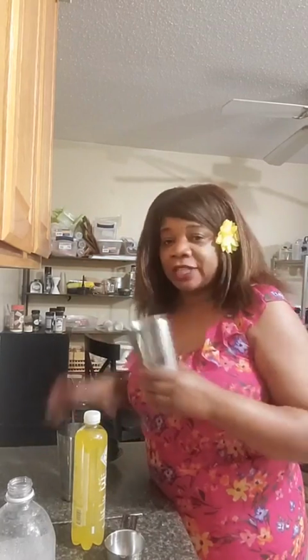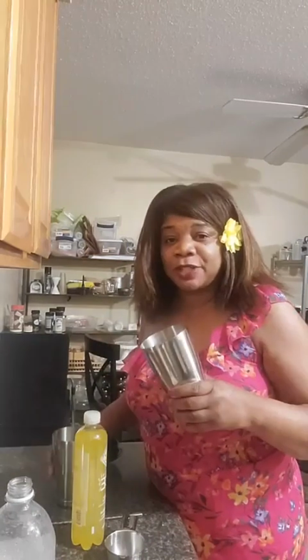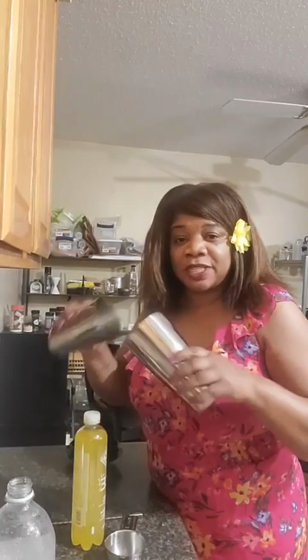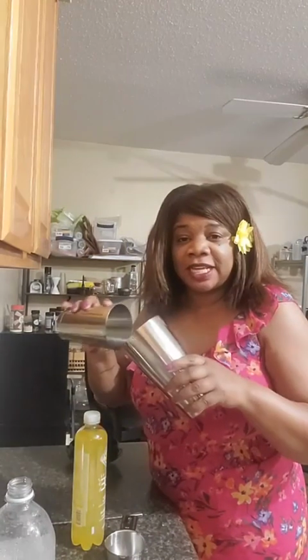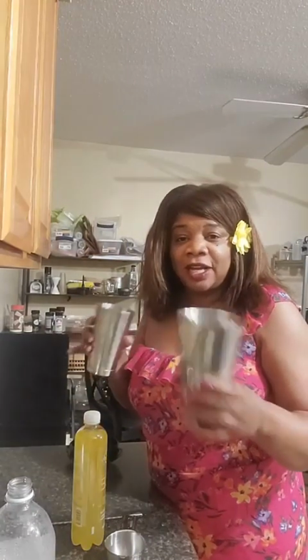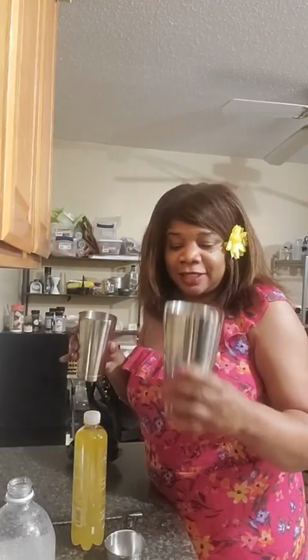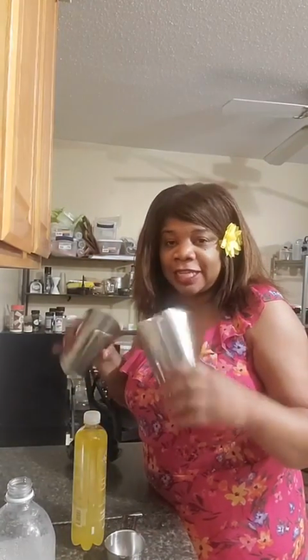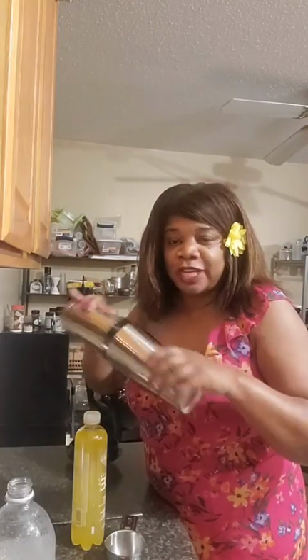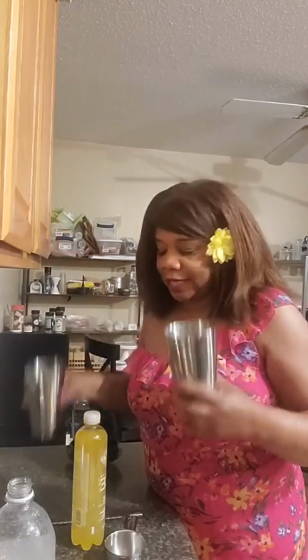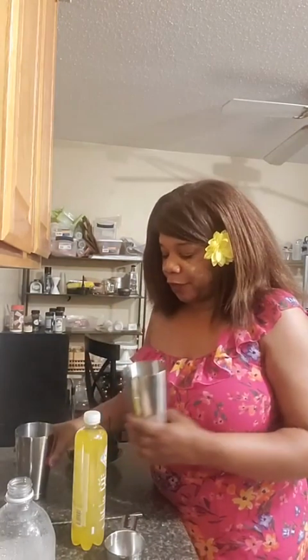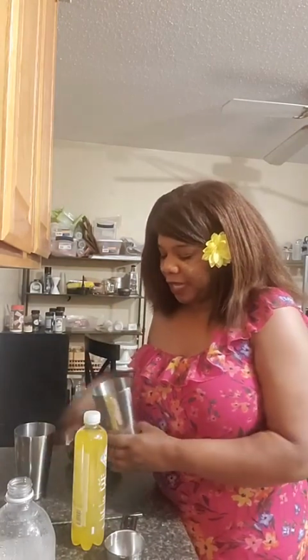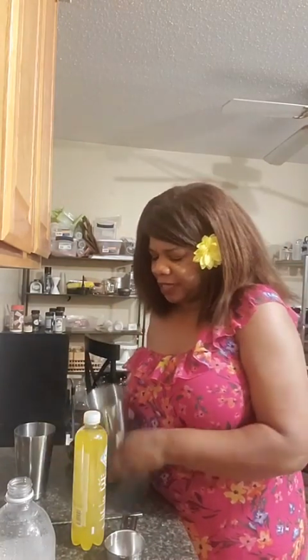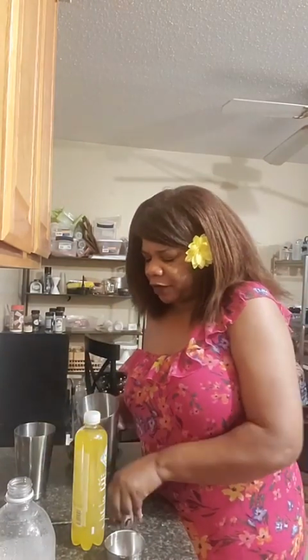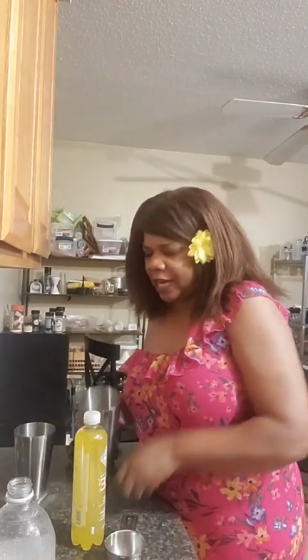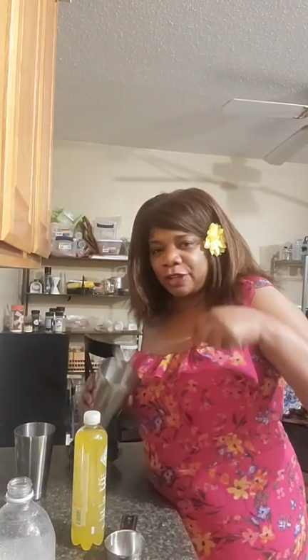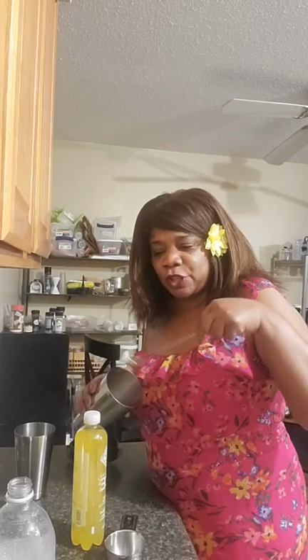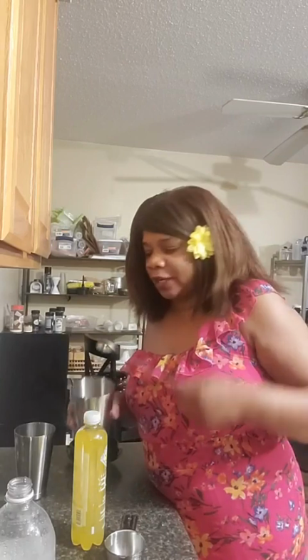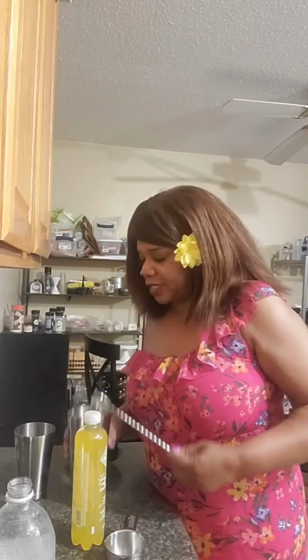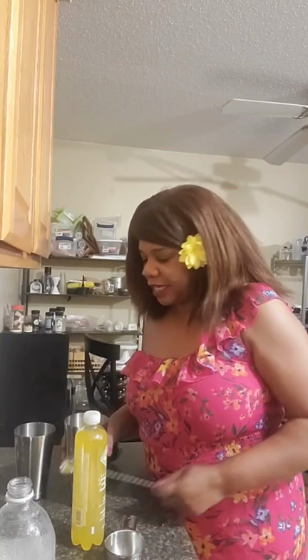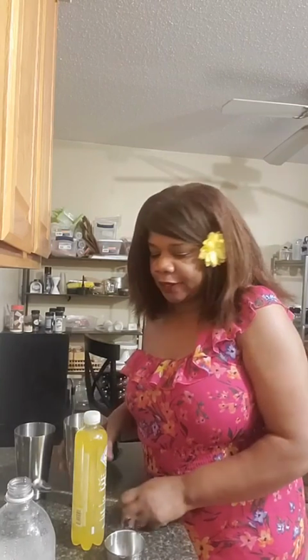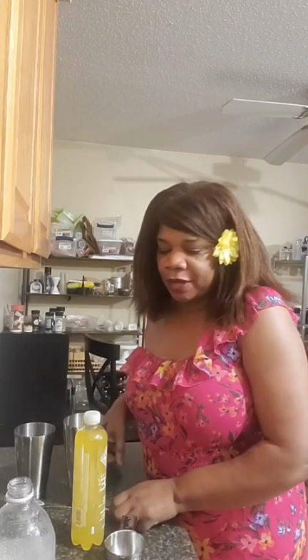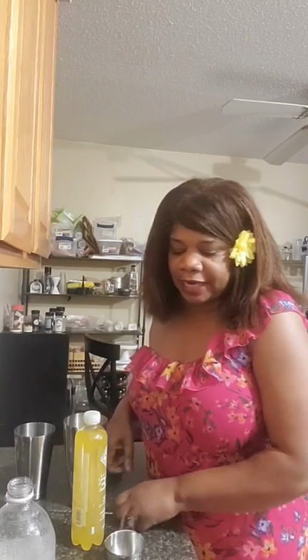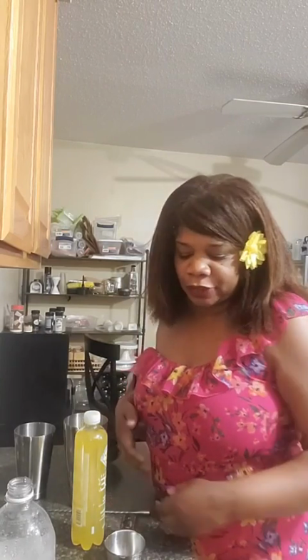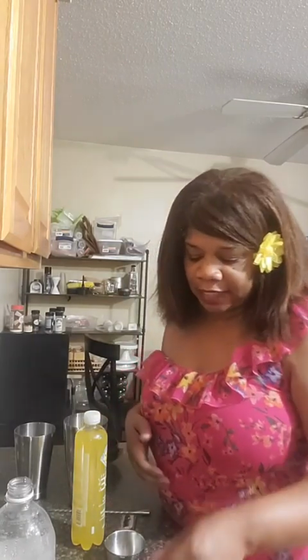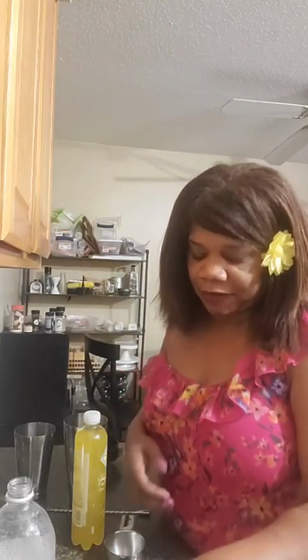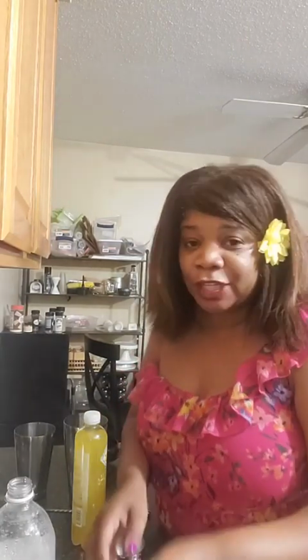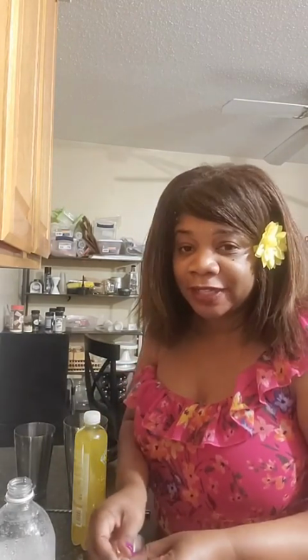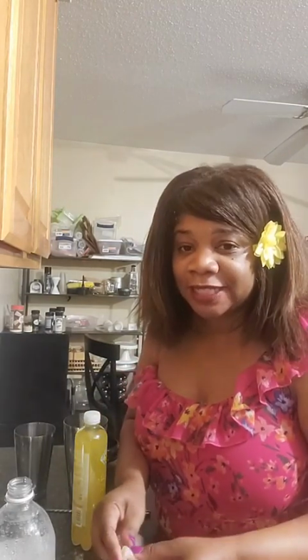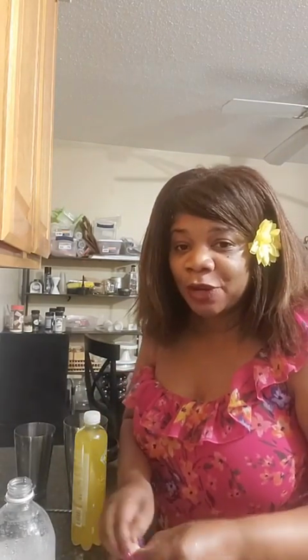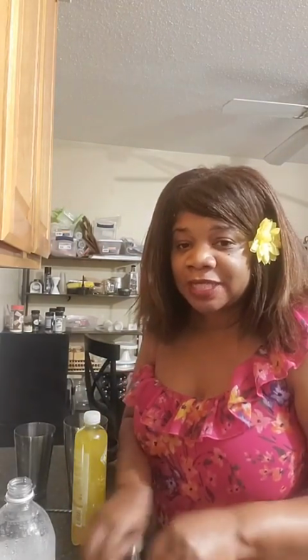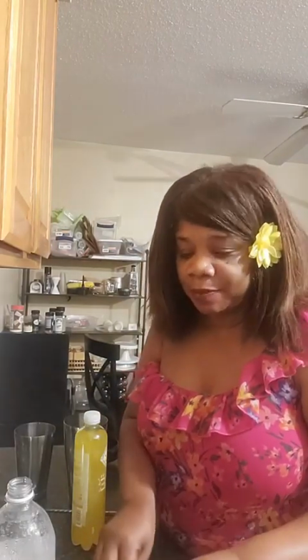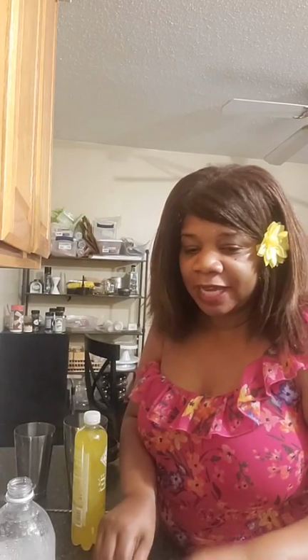Usually I would just shake it together. Last time I think I forgot and I just started stirring aggressively in there. But I'm very curious to see what this is going to be like.